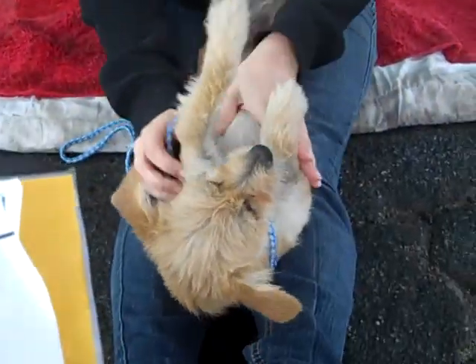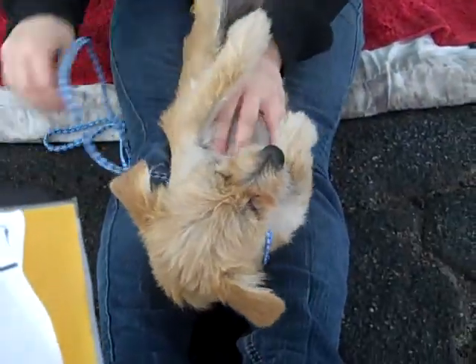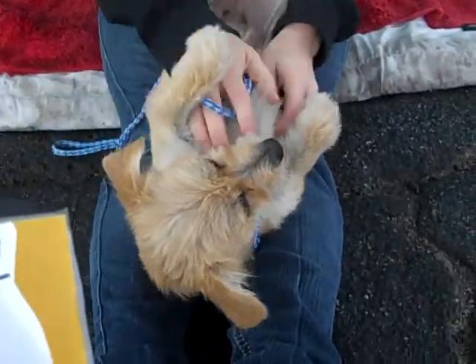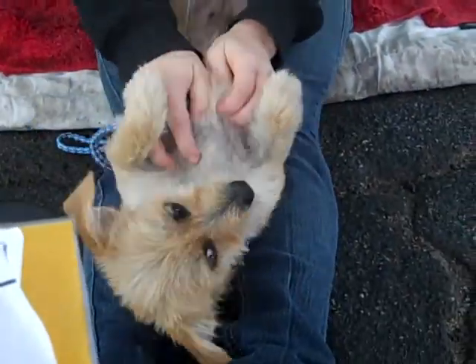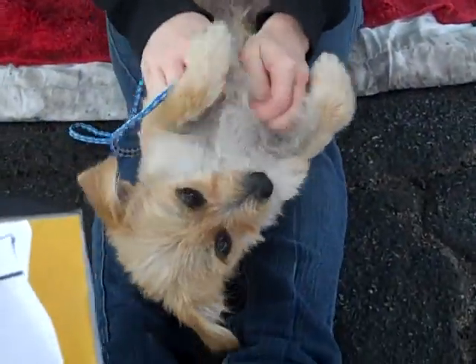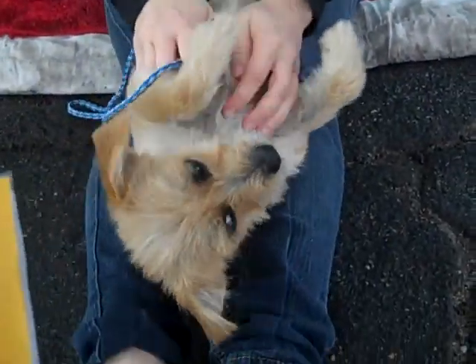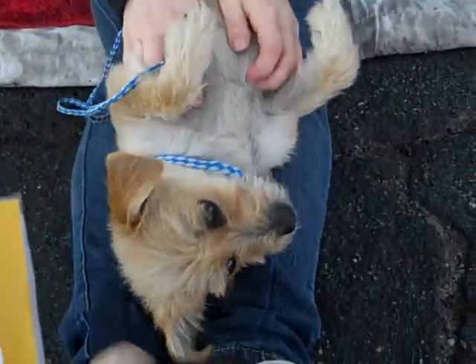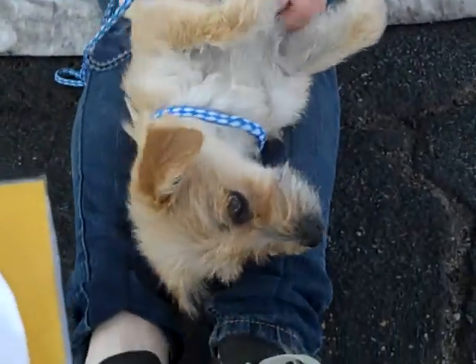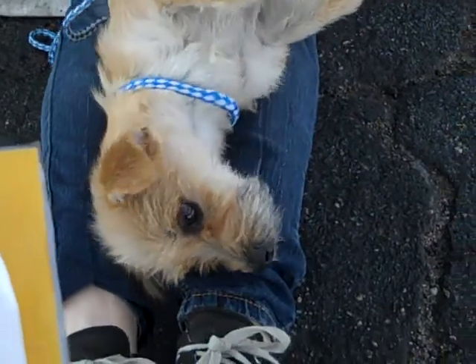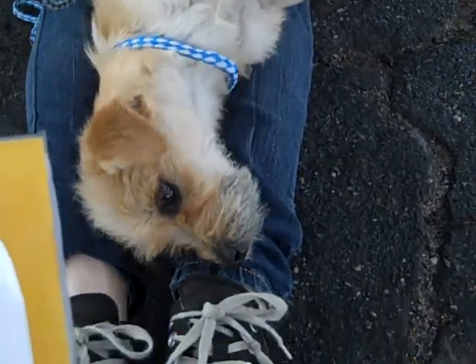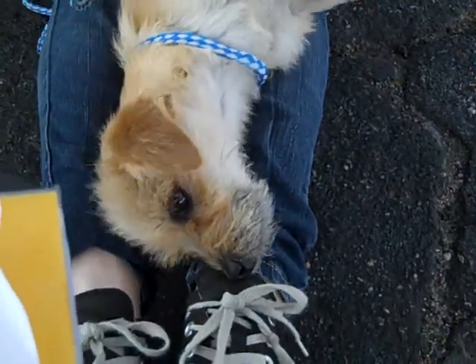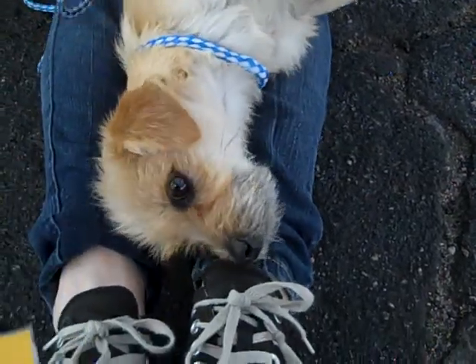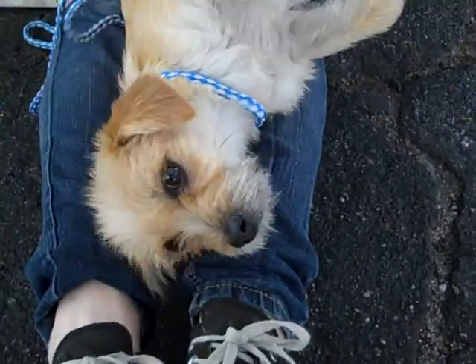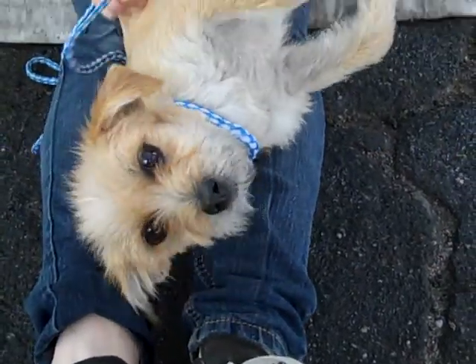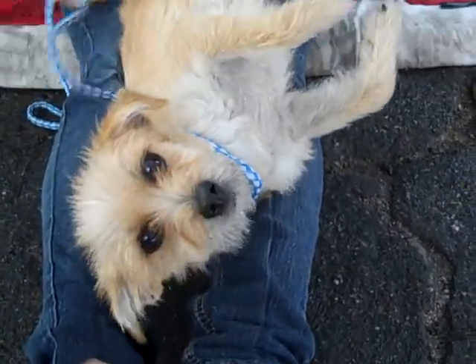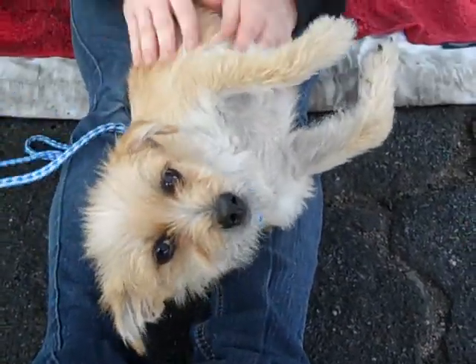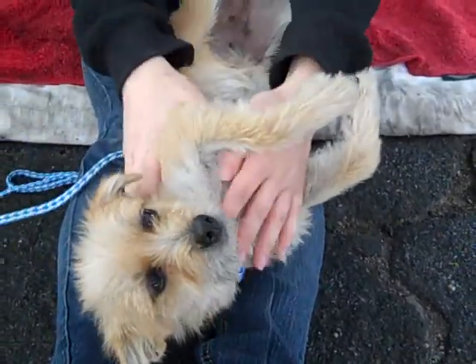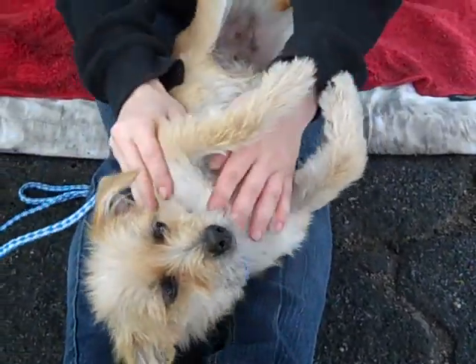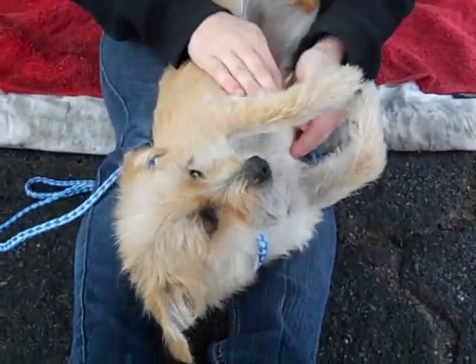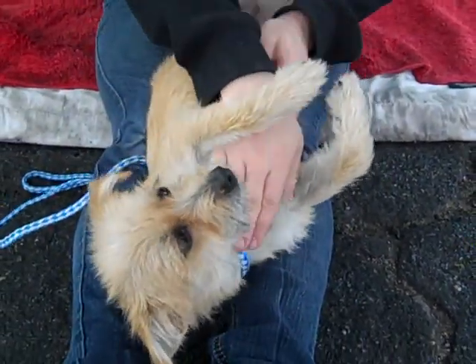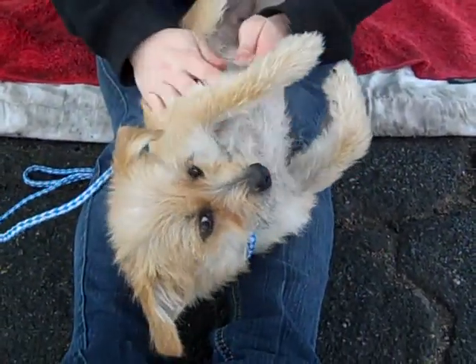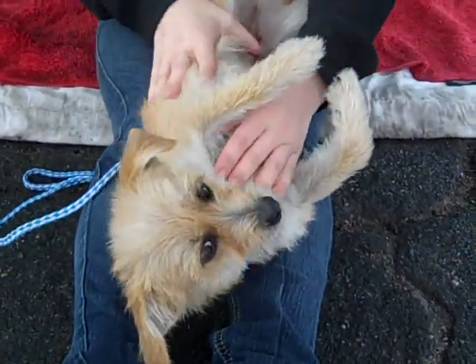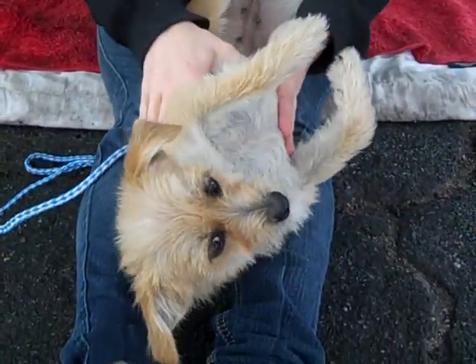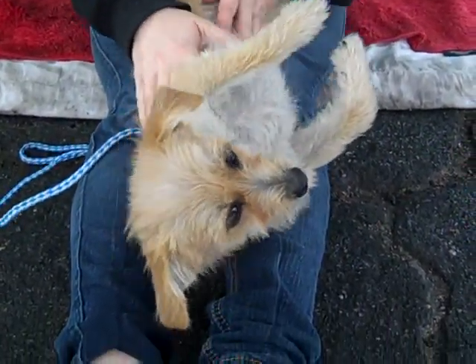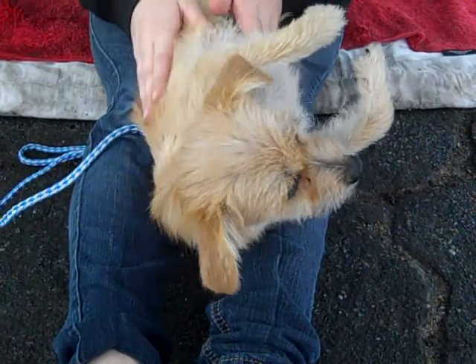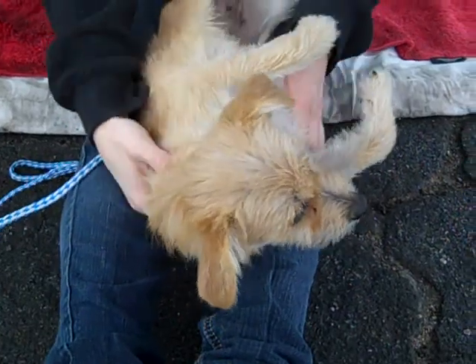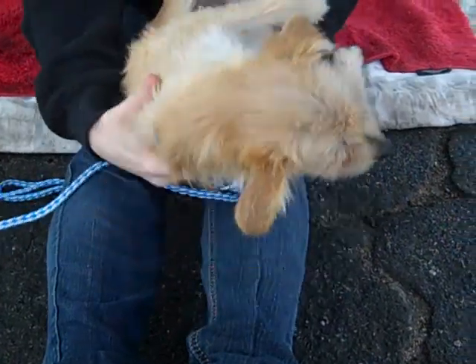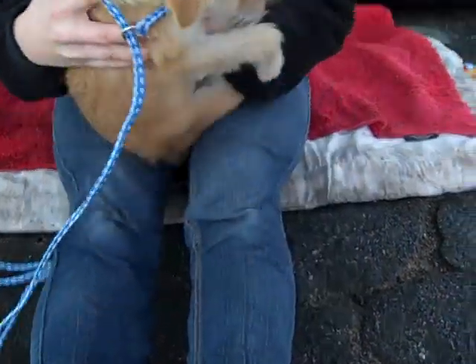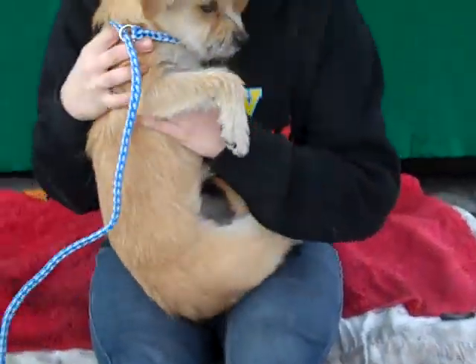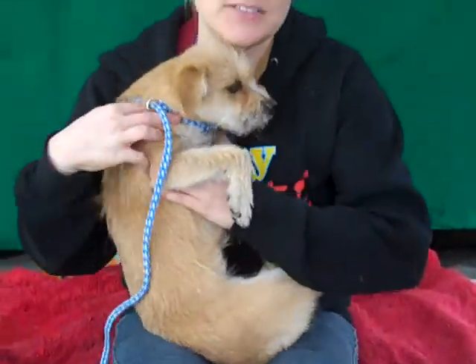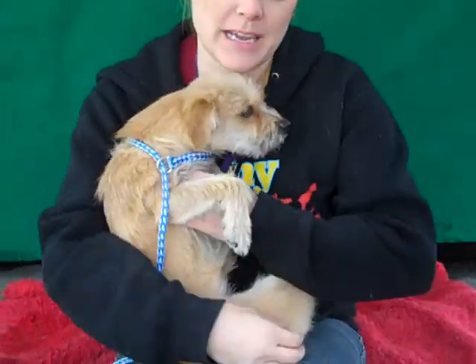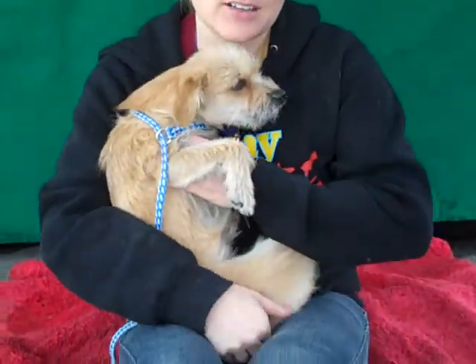Oh yeah, upside down meerkat! Jana's going to tell you a little bit more about Yvette. As you can see, she's a very pliable dog. She is very affectionate and loves to be held.